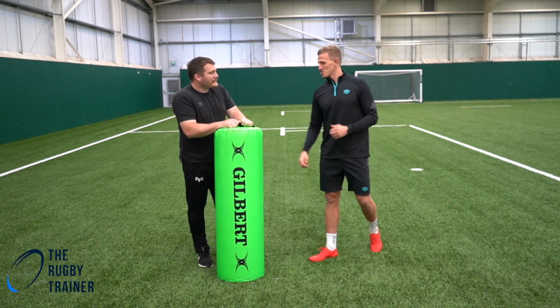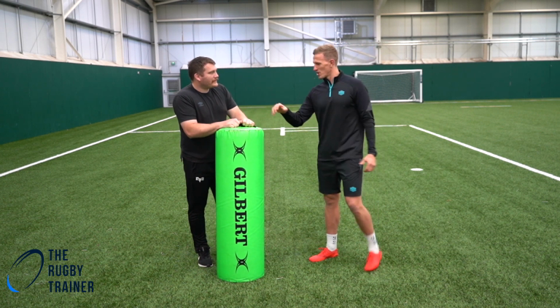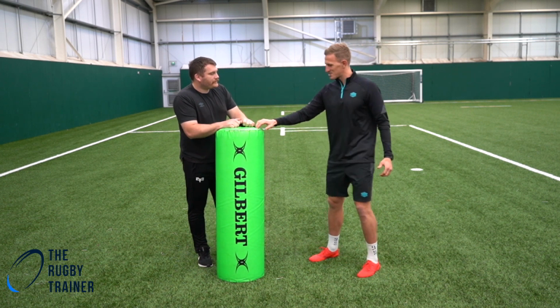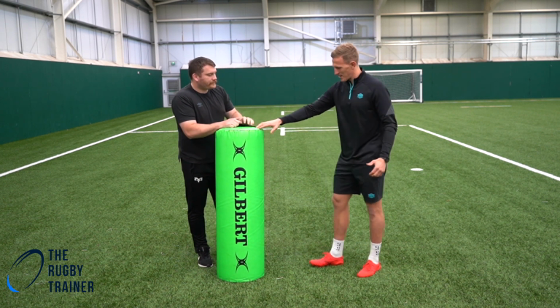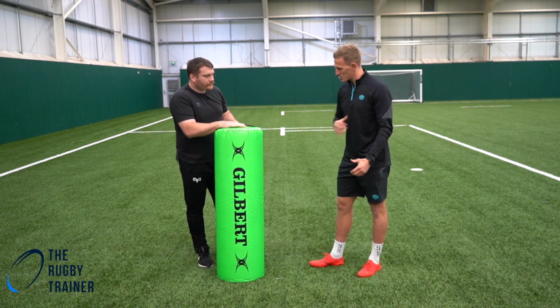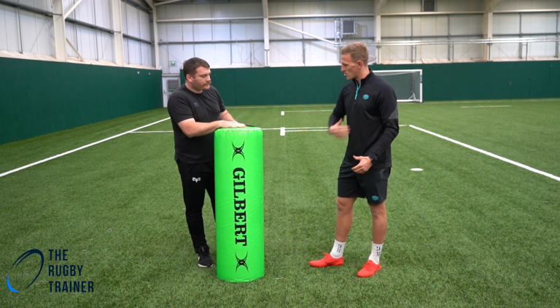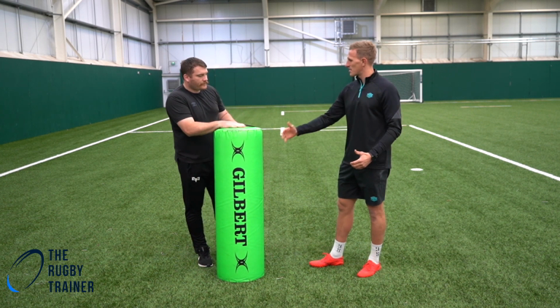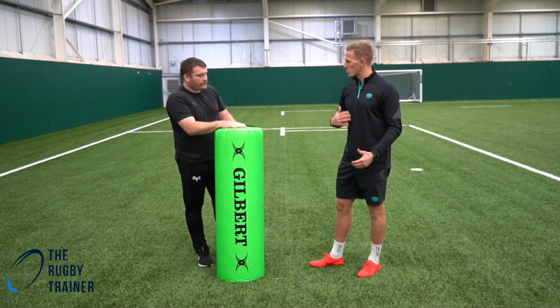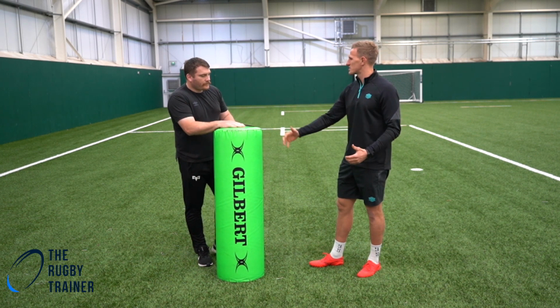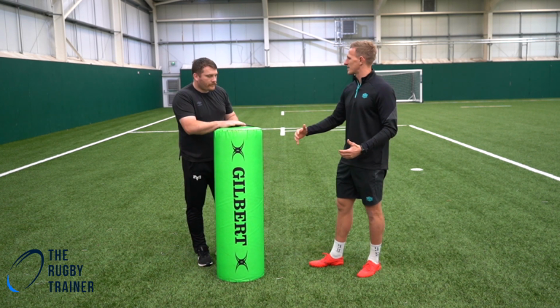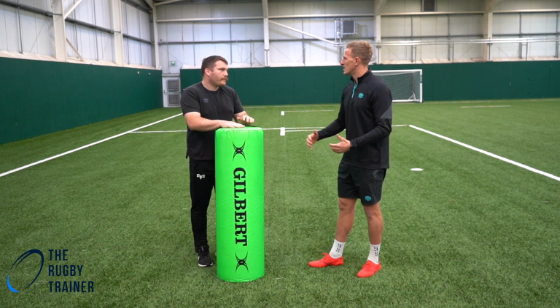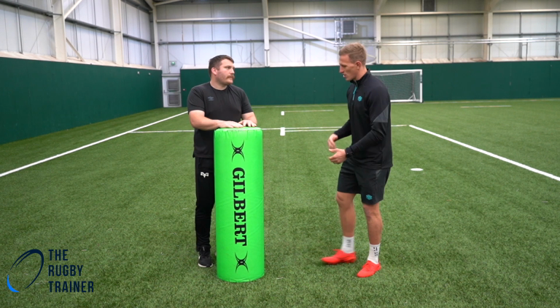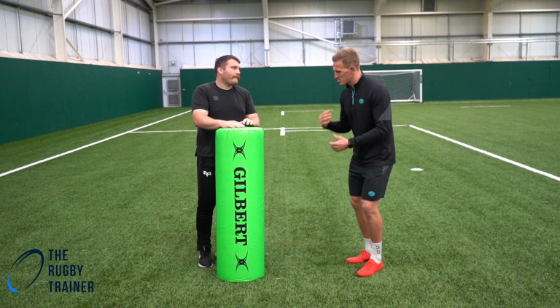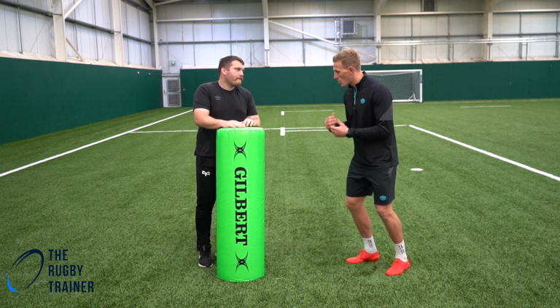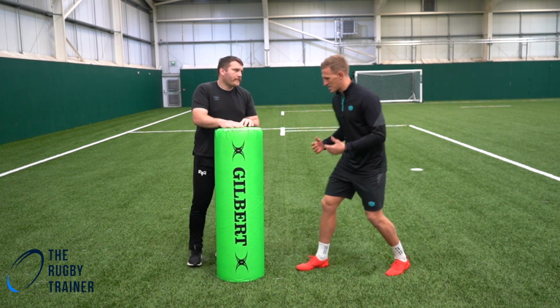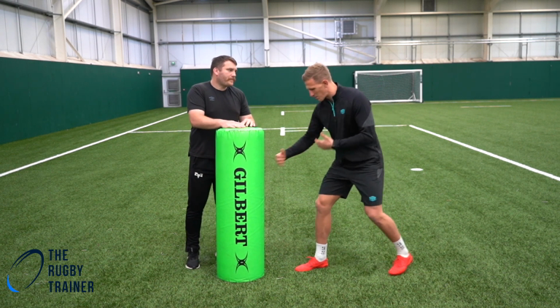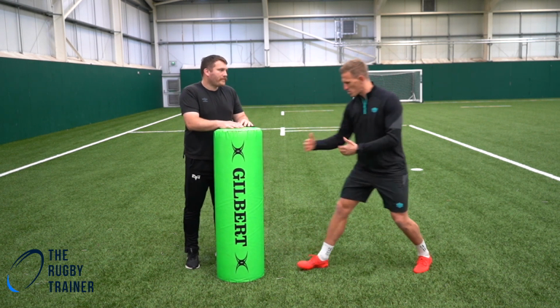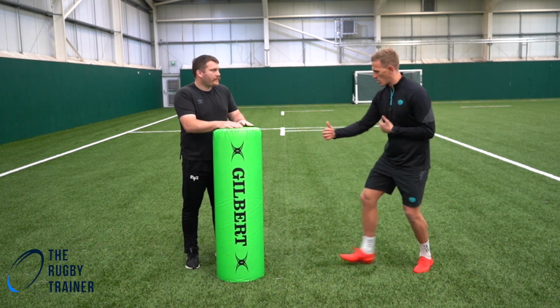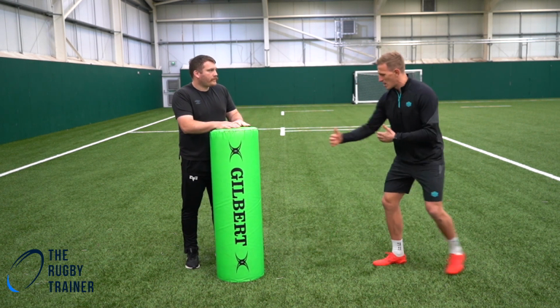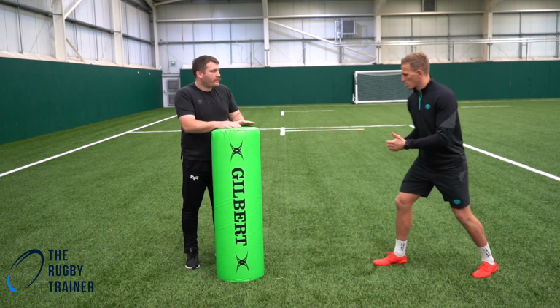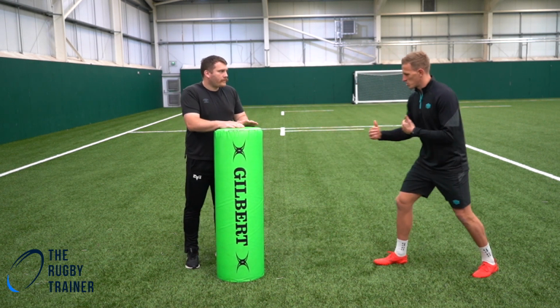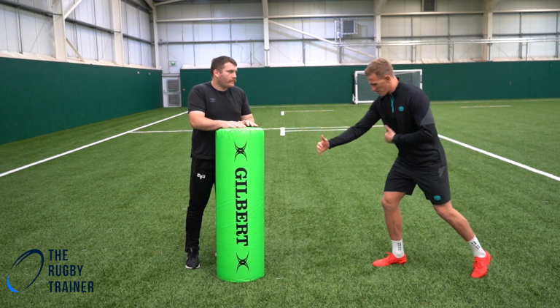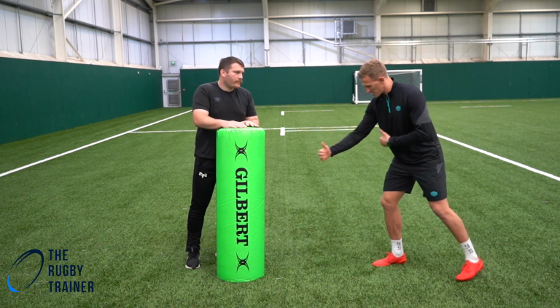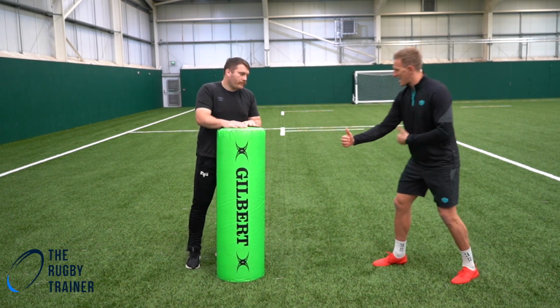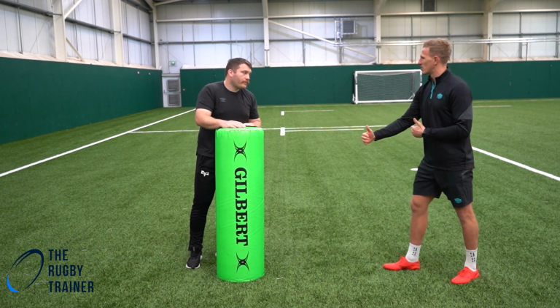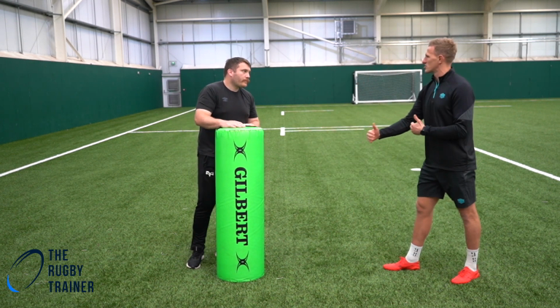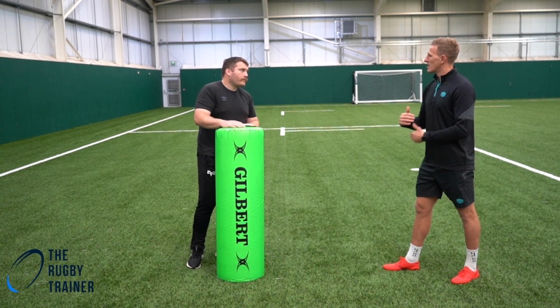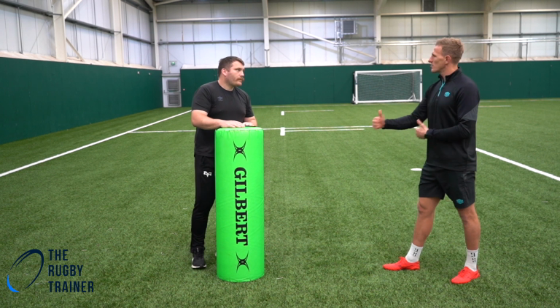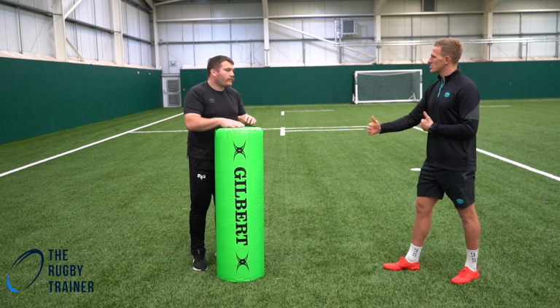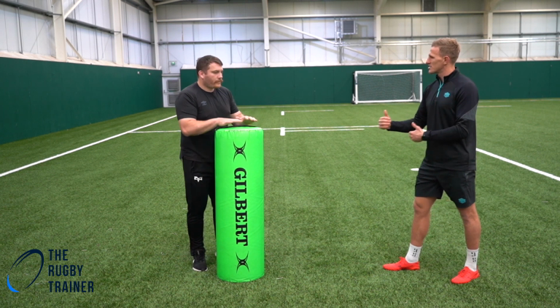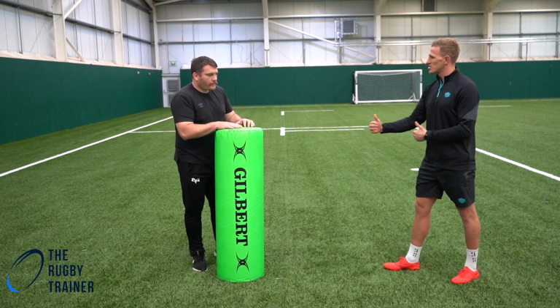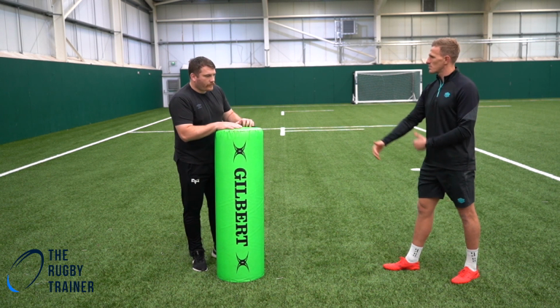So what we're going to look at today is just the approach to a tackle. A lot of us know how to tackle, but we don't know what to do in this little area here. So yeah, if you can give us your insights and your tips.